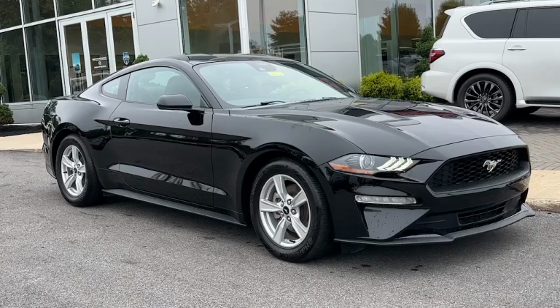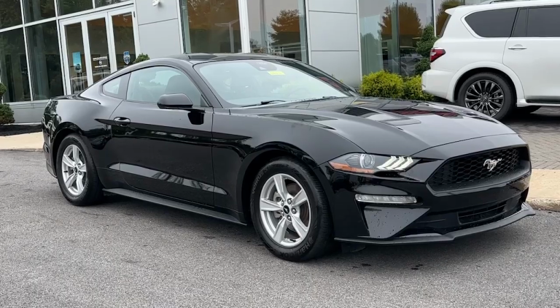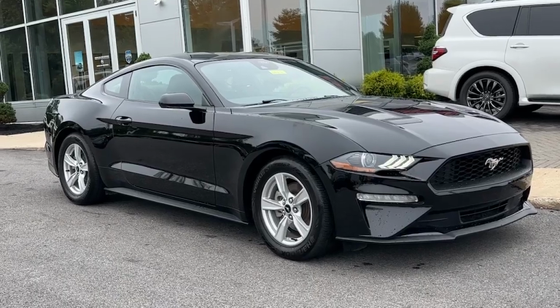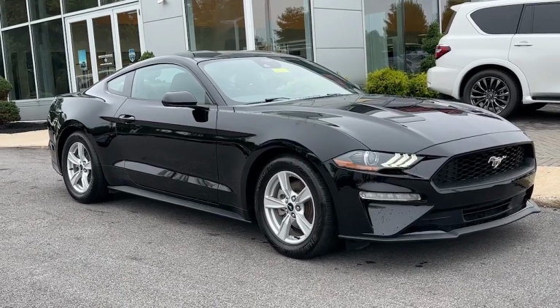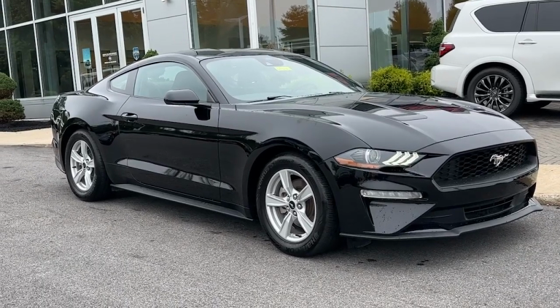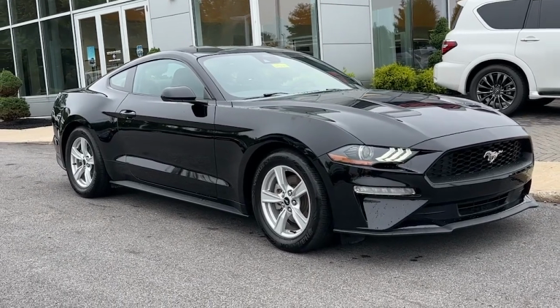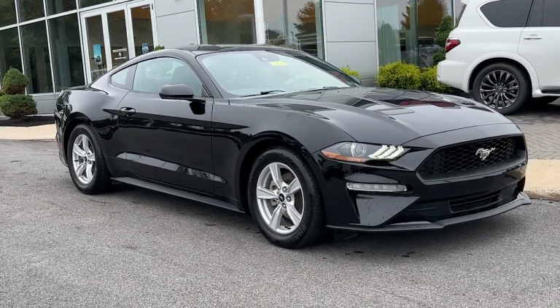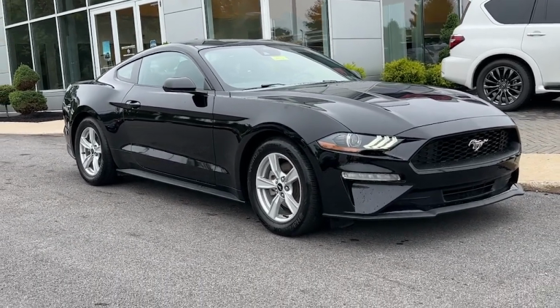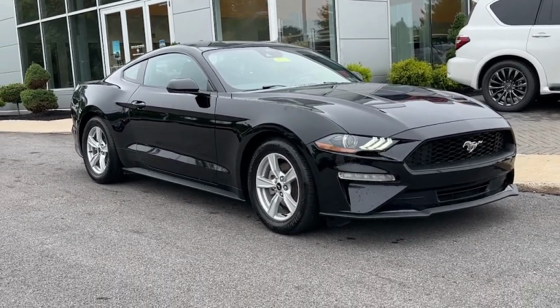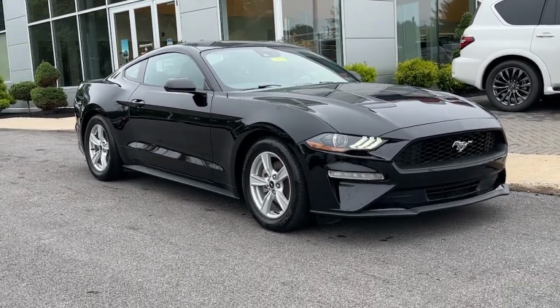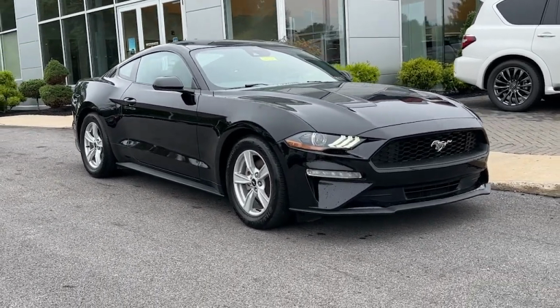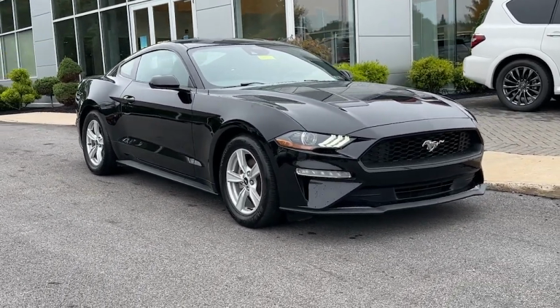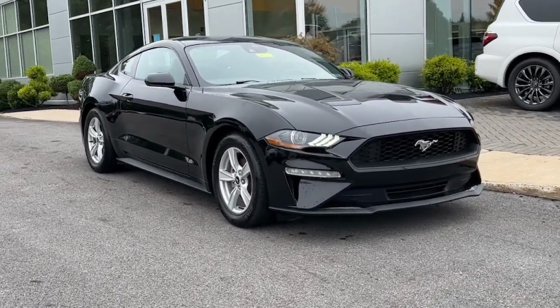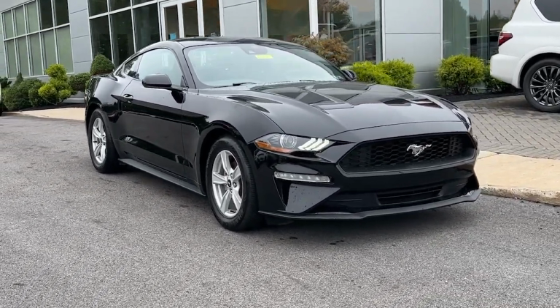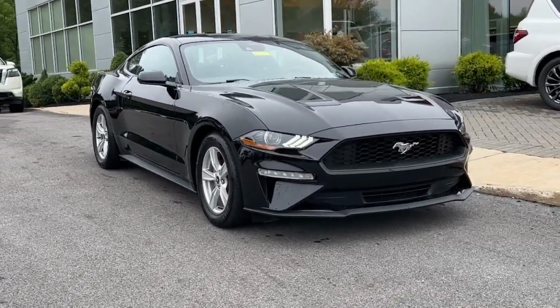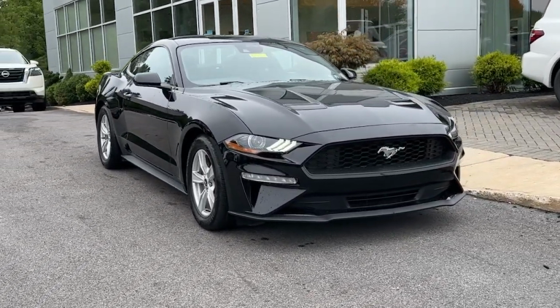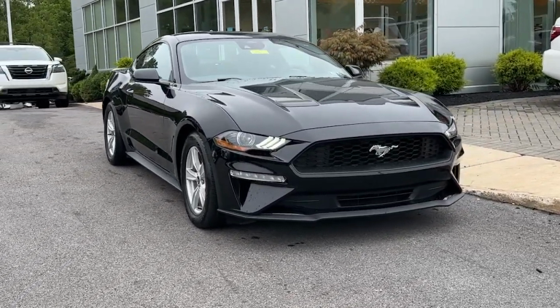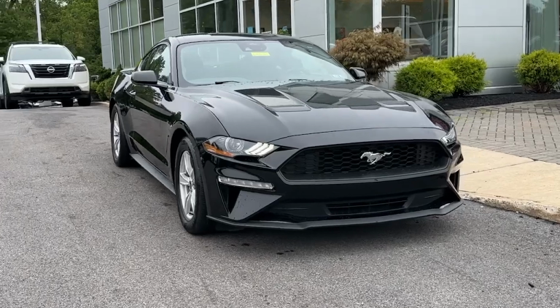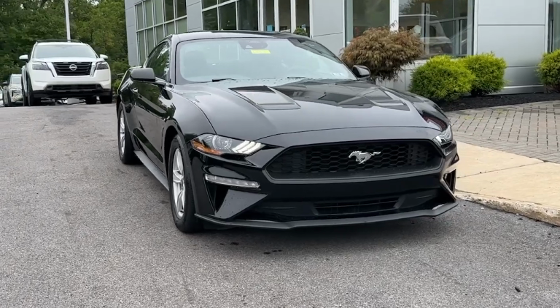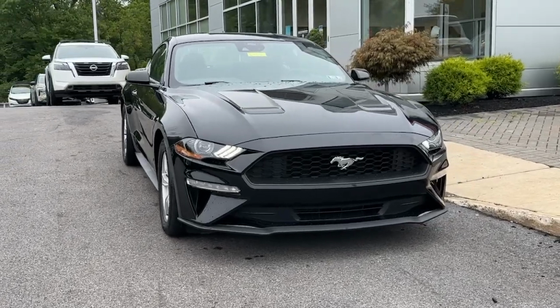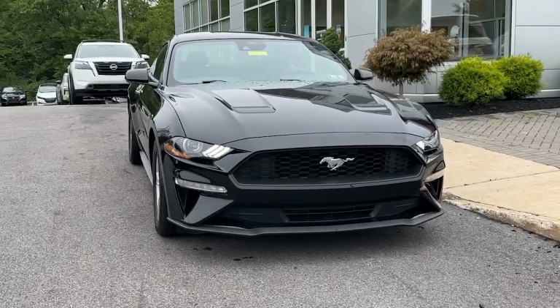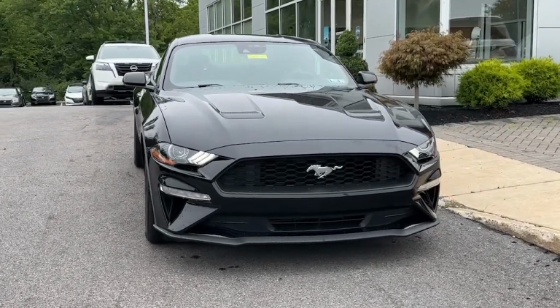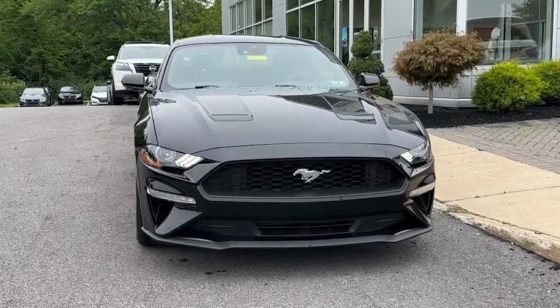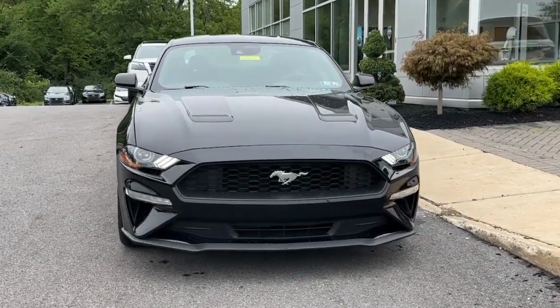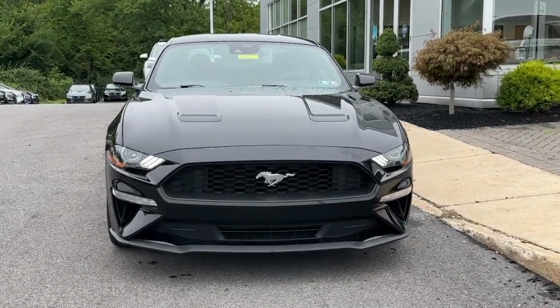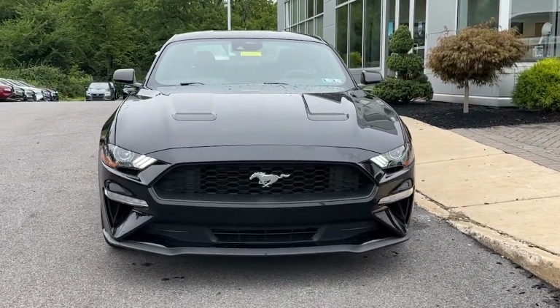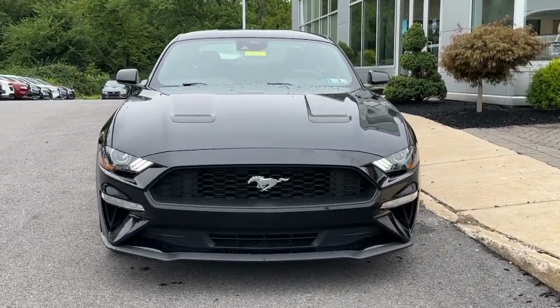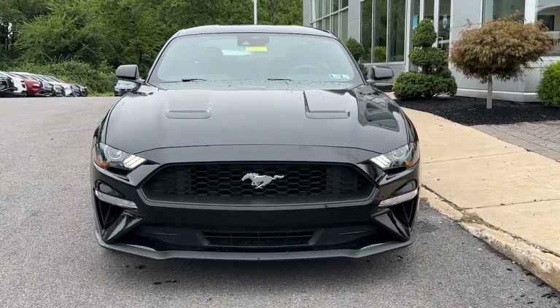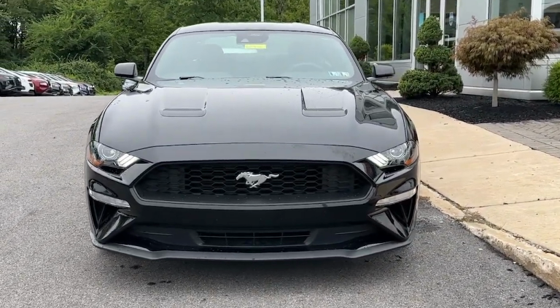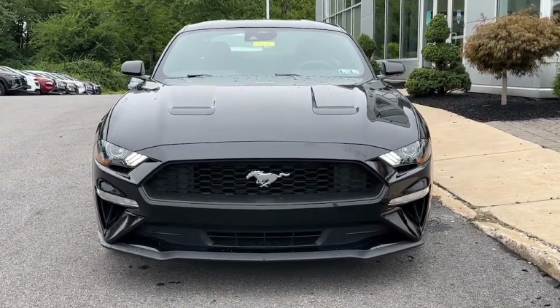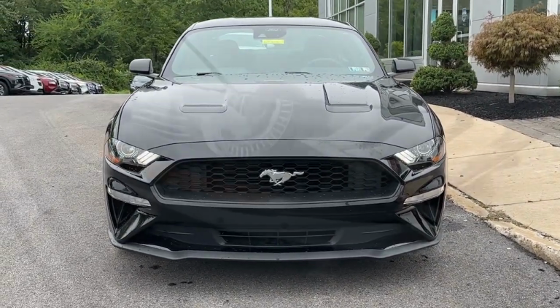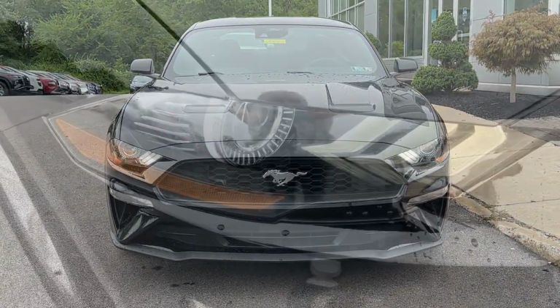You'll have love at first sight with the 2021 Ford Mustang. With less than 25,000 miles on the odometer, this vehicle stands out from the rest.